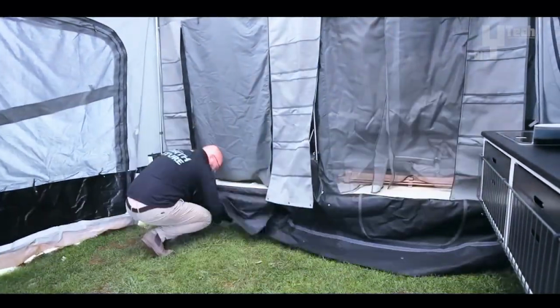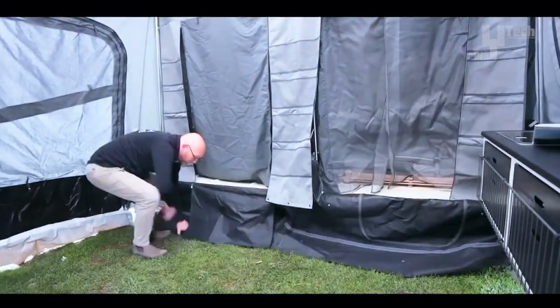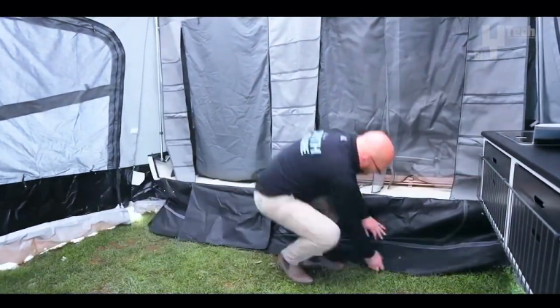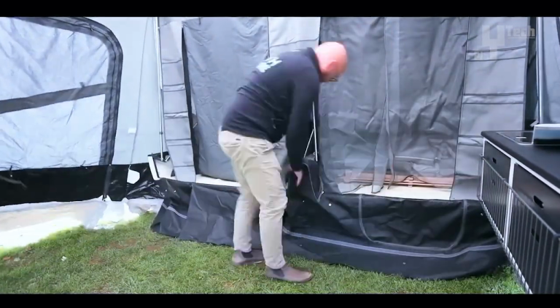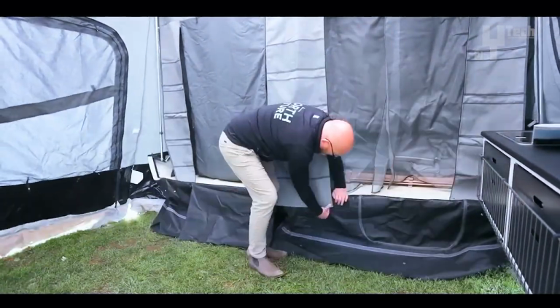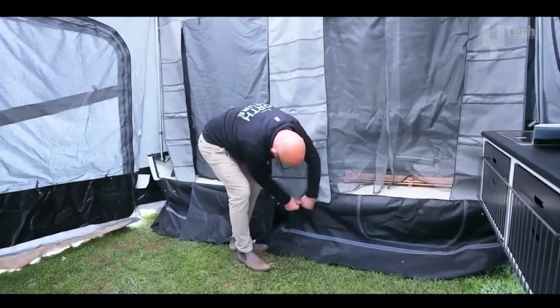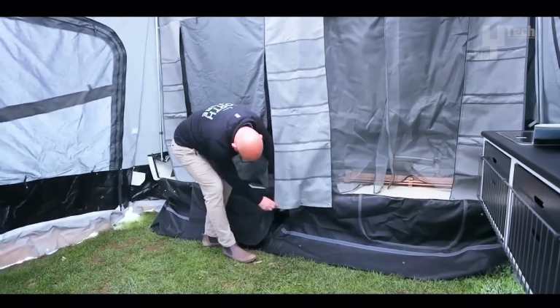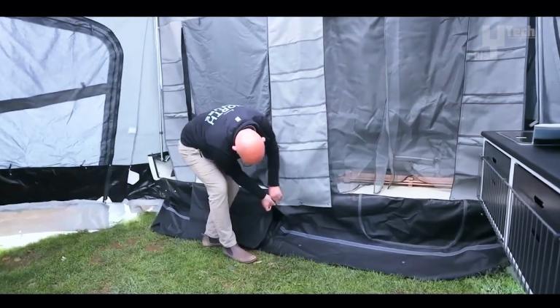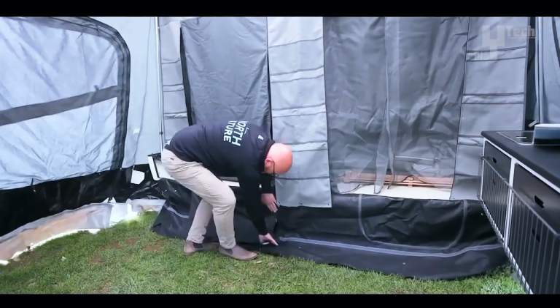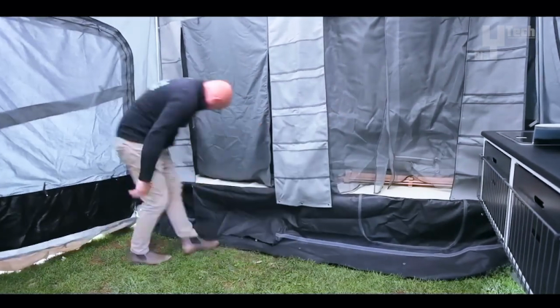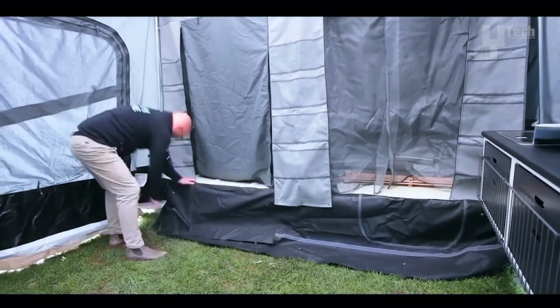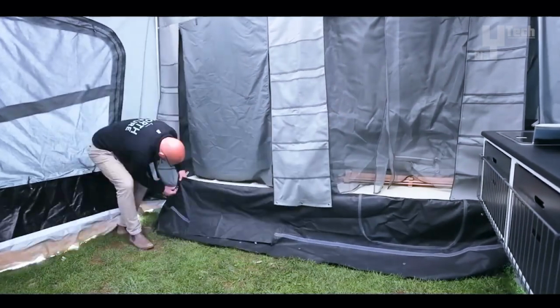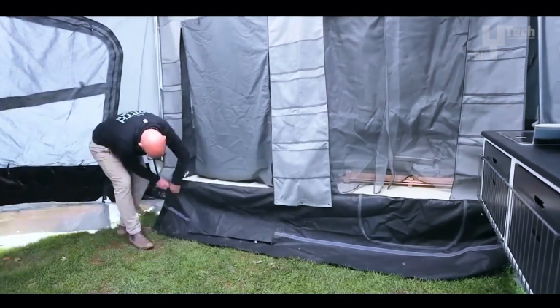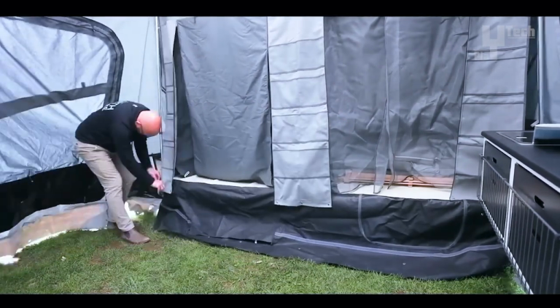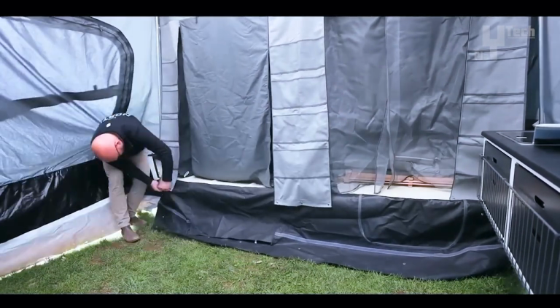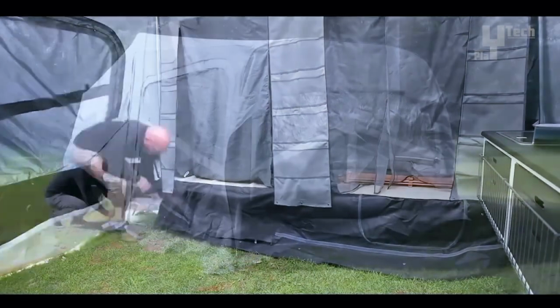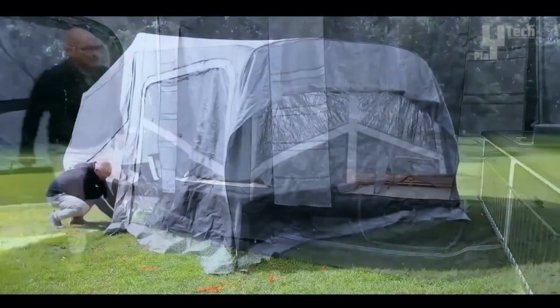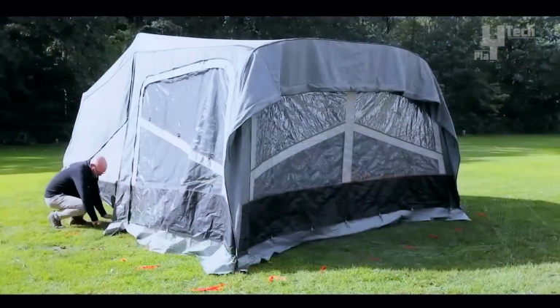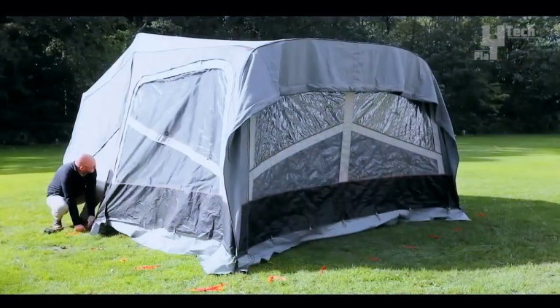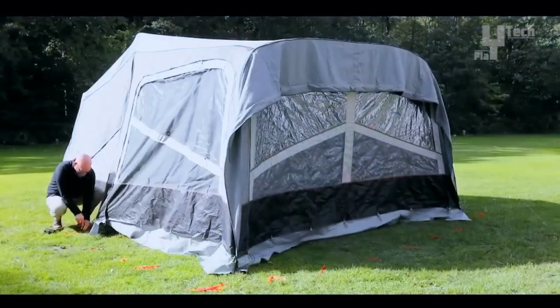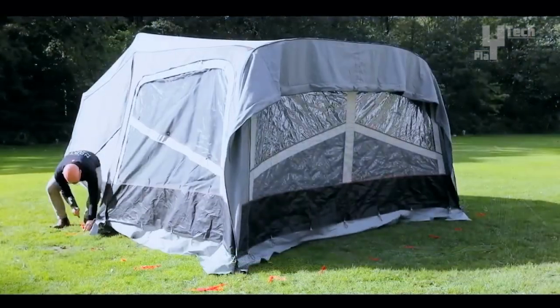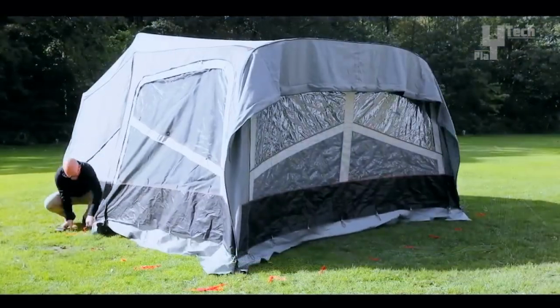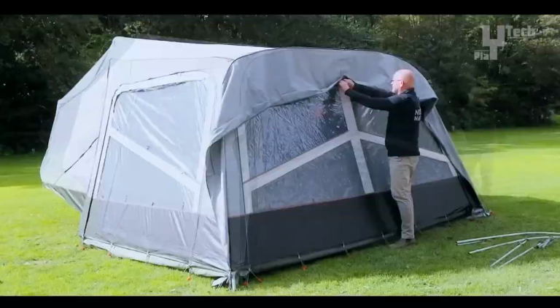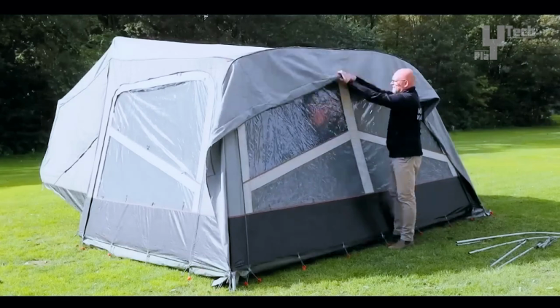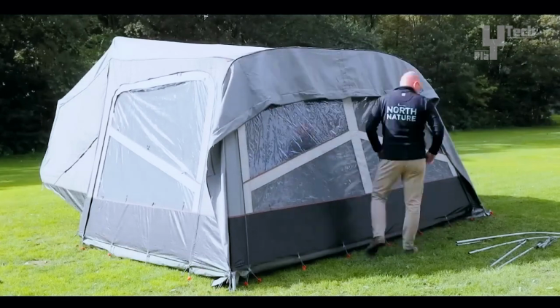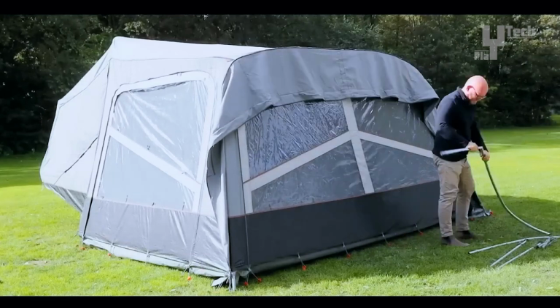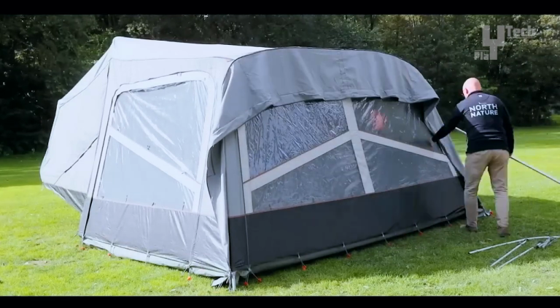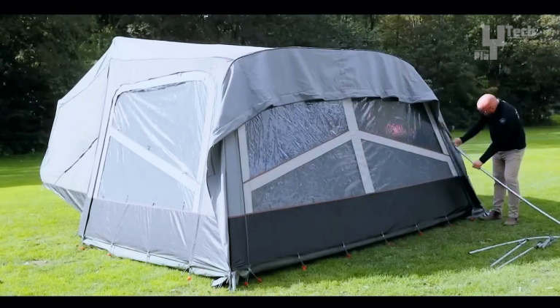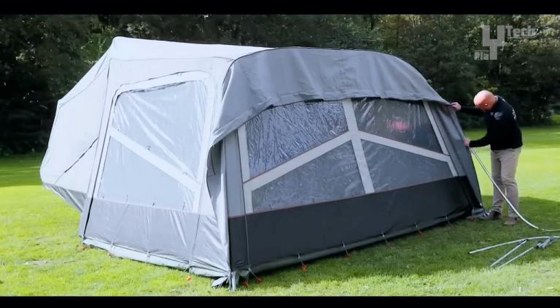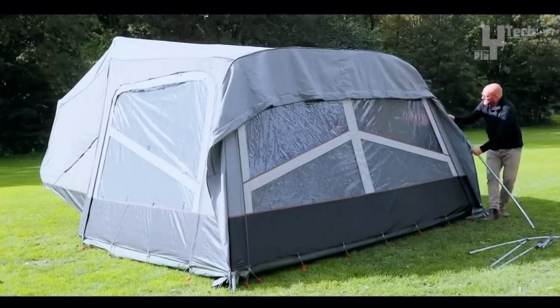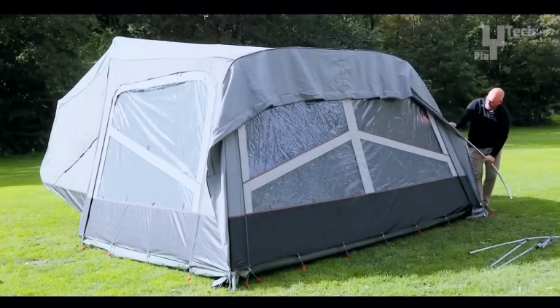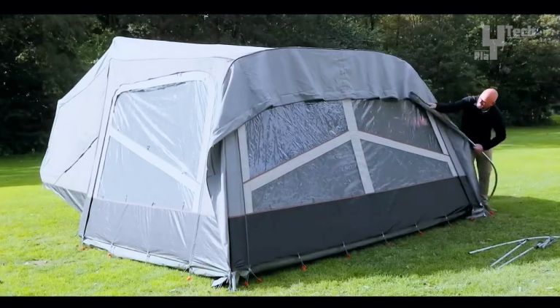Additionally, it features a canopy for outdoor kitchen and shading. This trailer tent can be customized according to personal preferences, offering the freedom to enjoy holidays without worrying about accommodation.